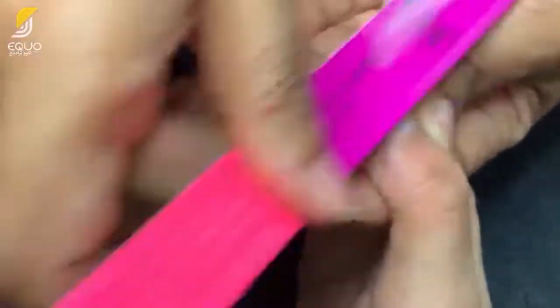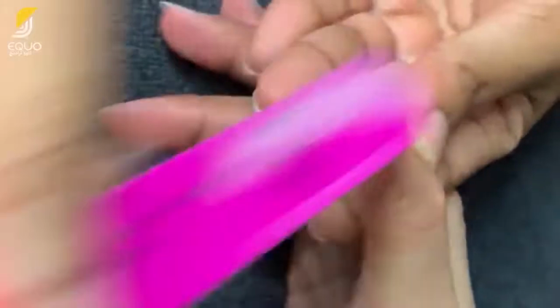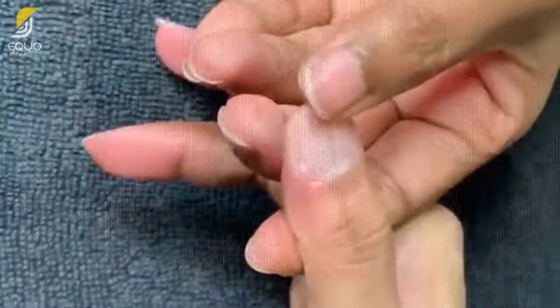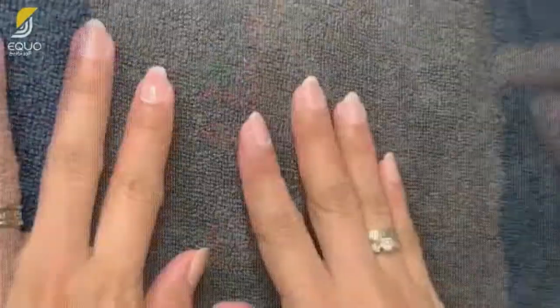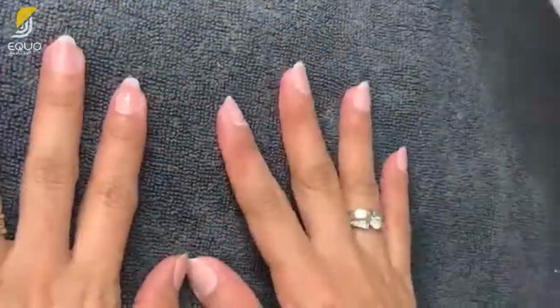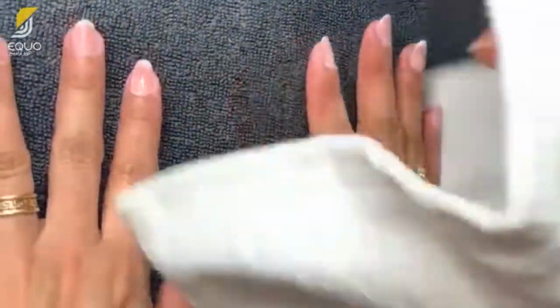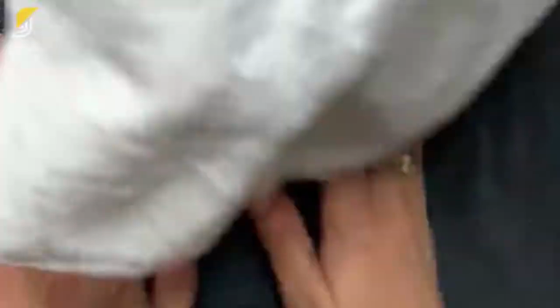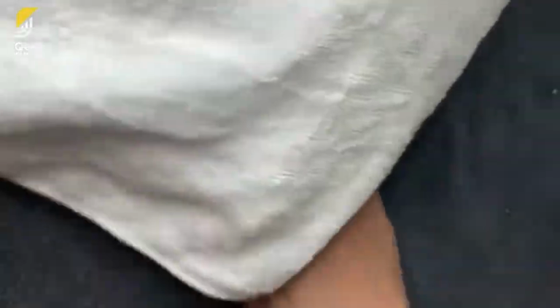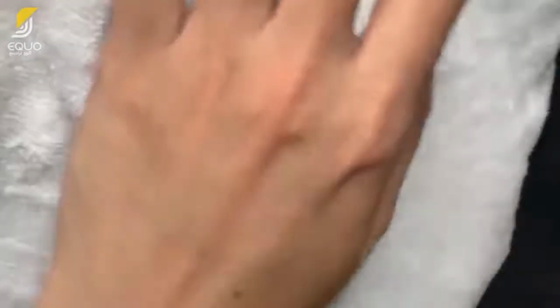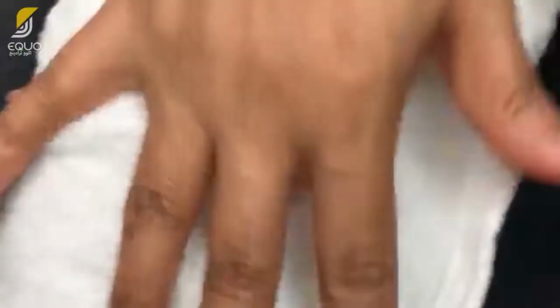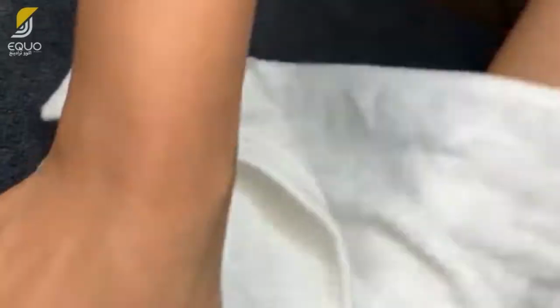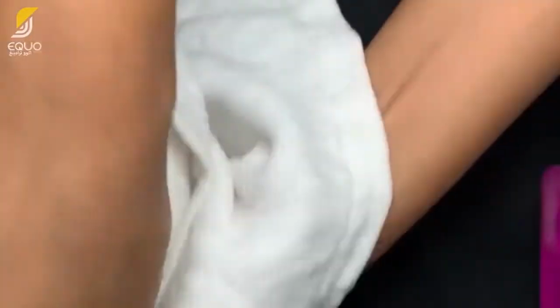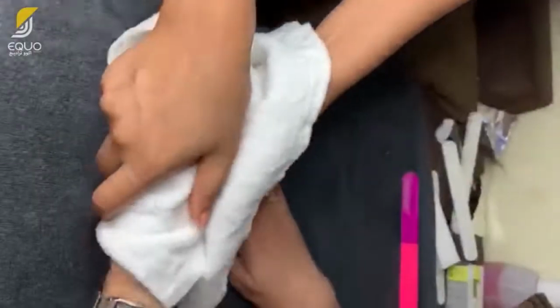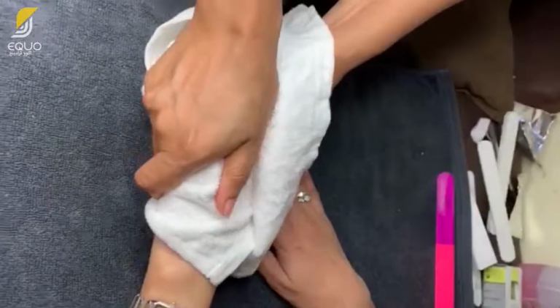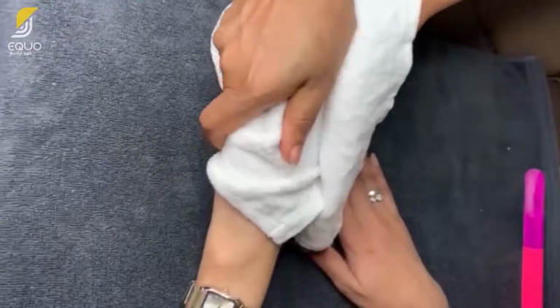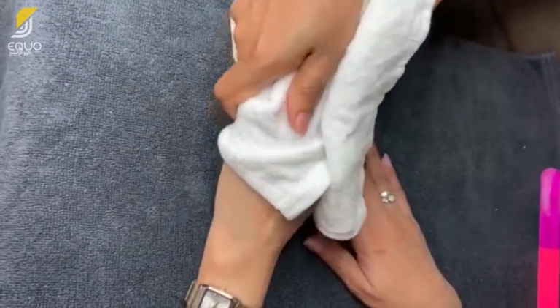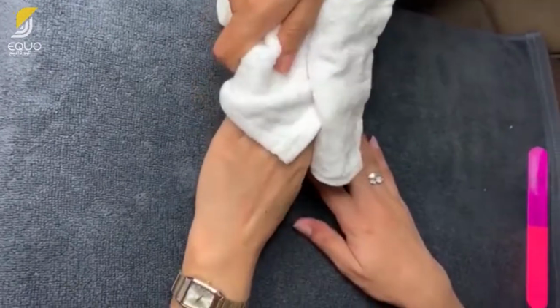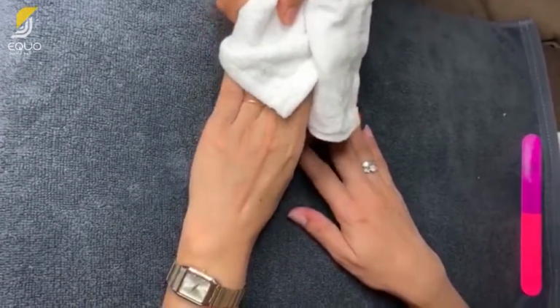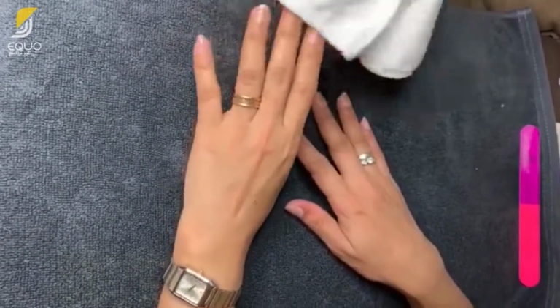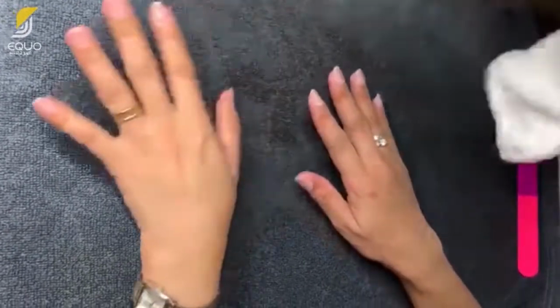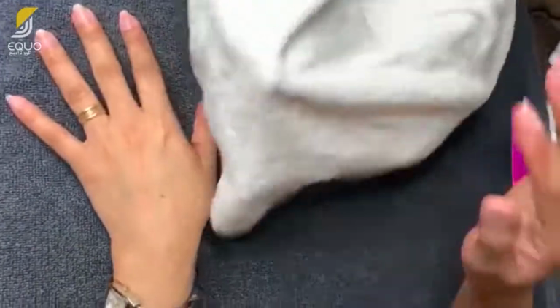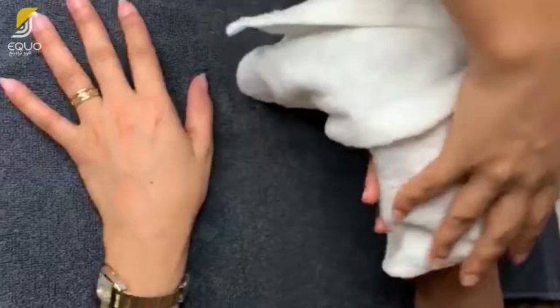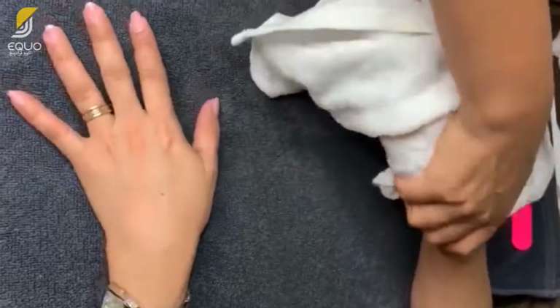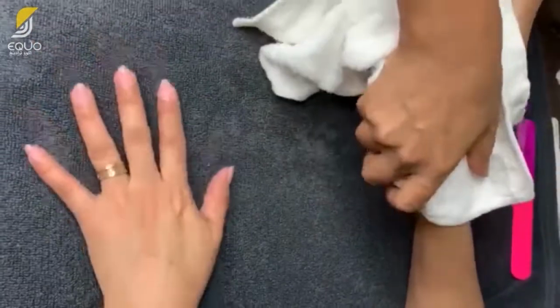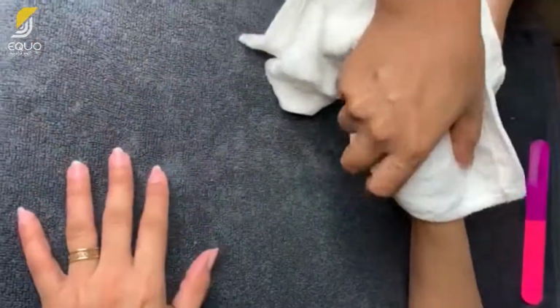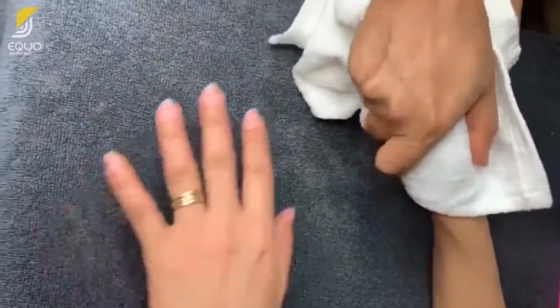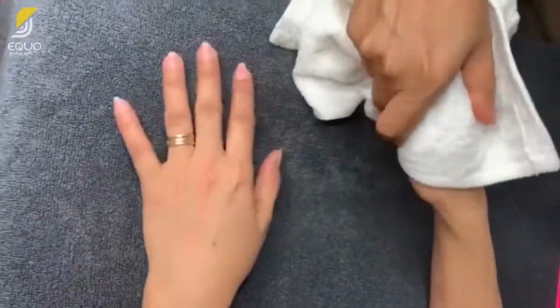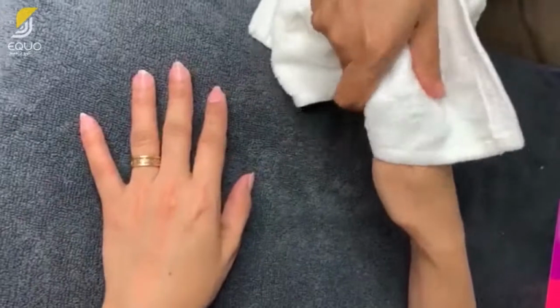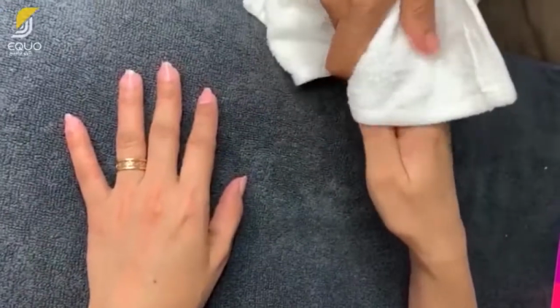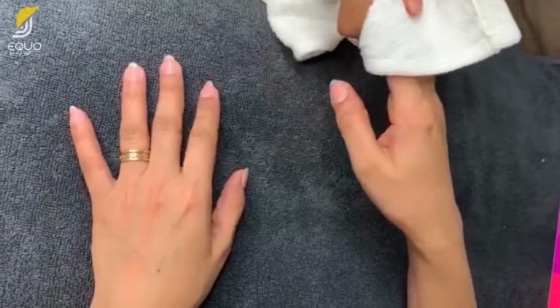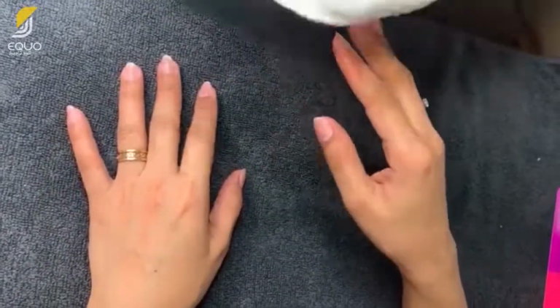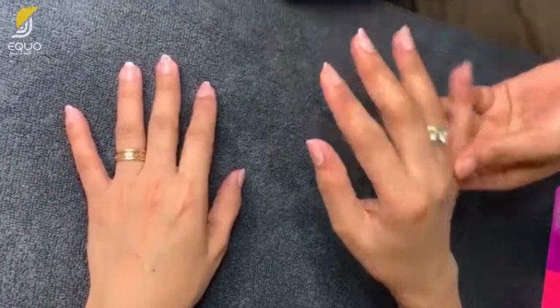Clean off the residue from your plastic nails using a damp towel. Apply generous pressure while using the towel as you clean the nails to remove the excess glue and any residue of plastic nails.